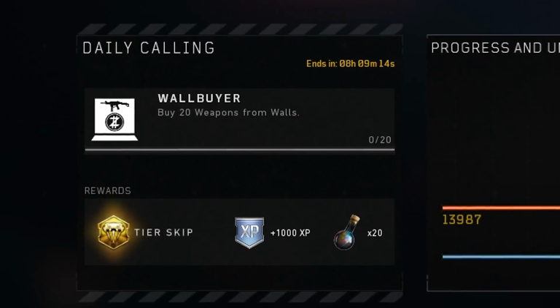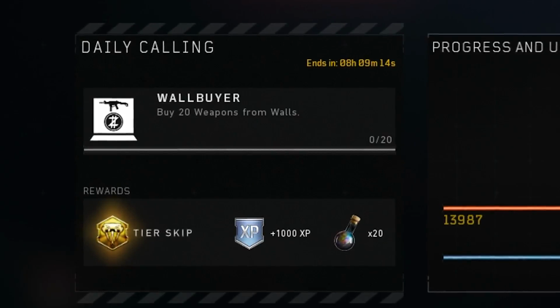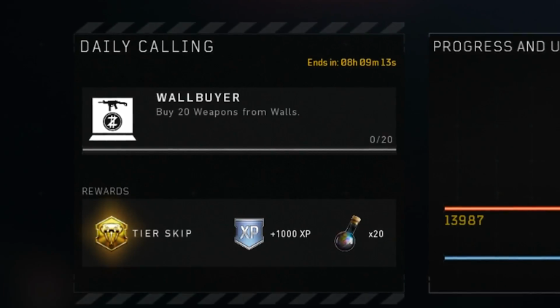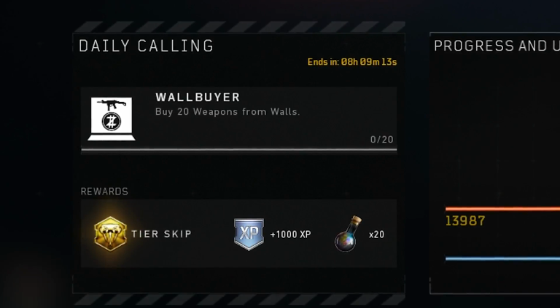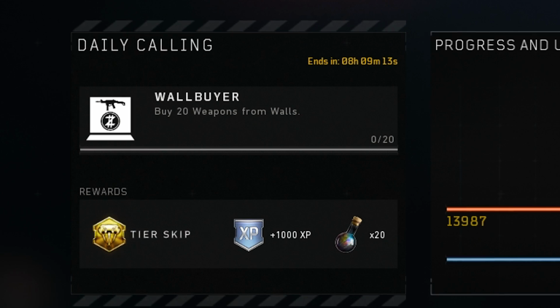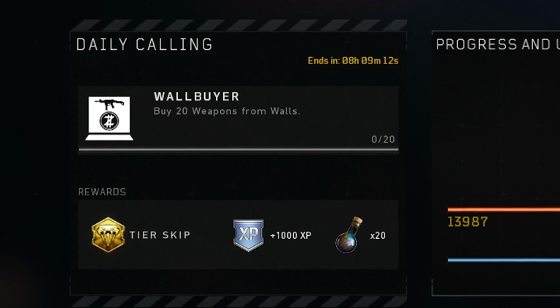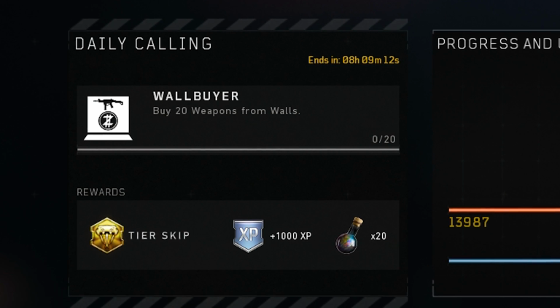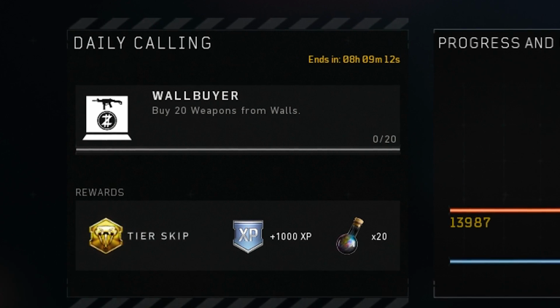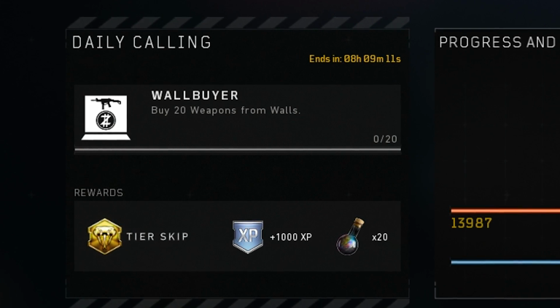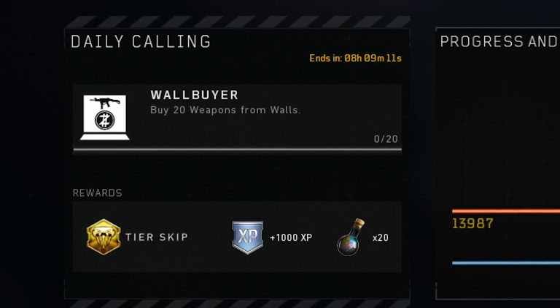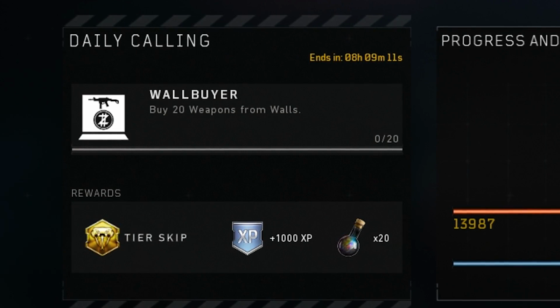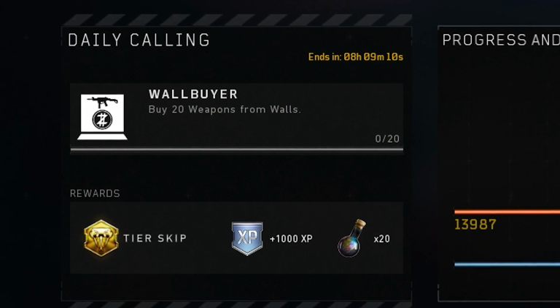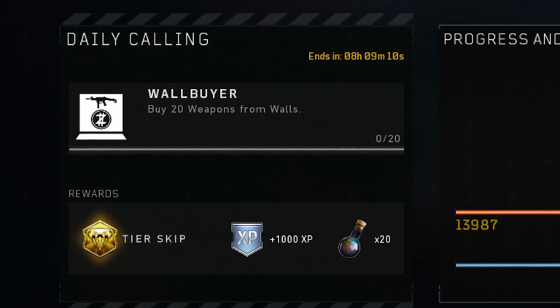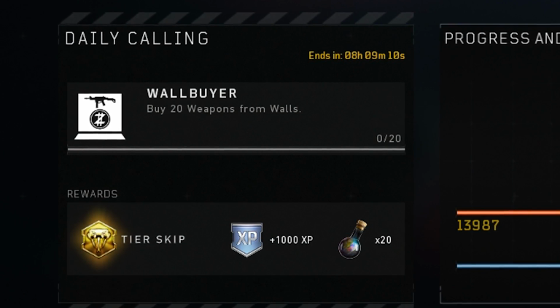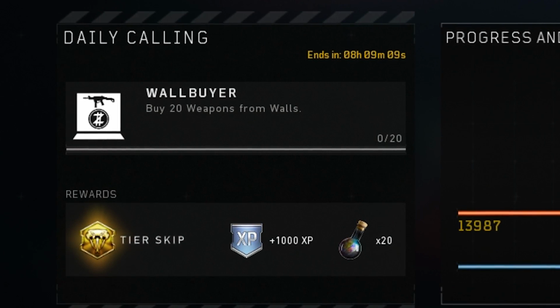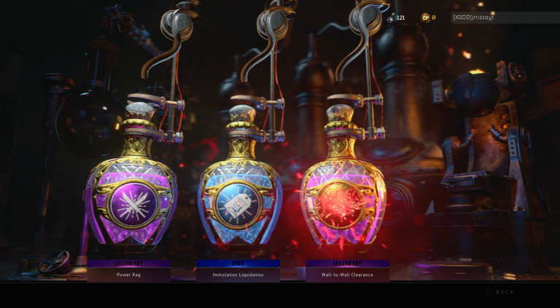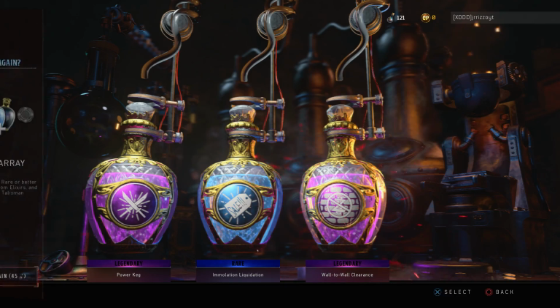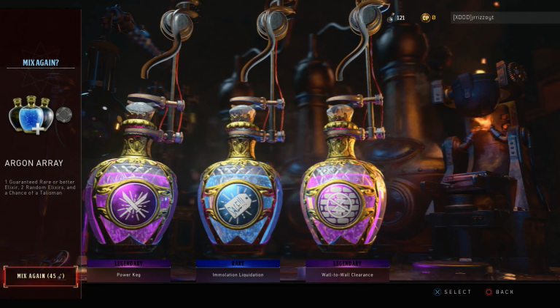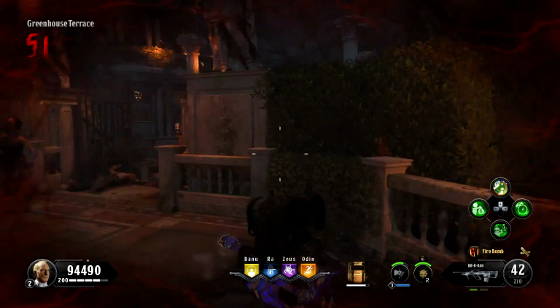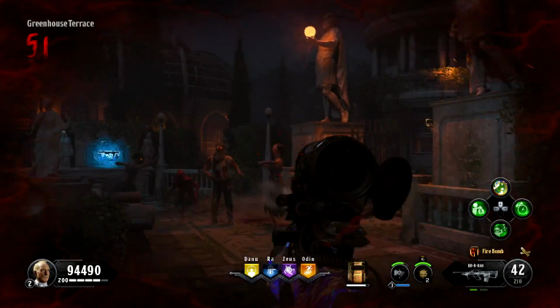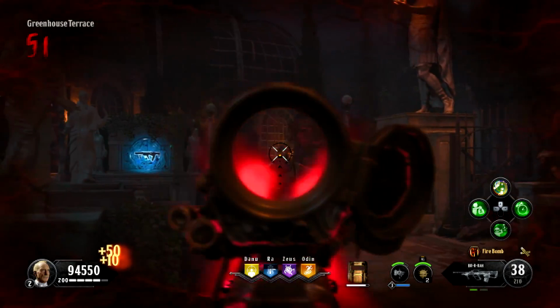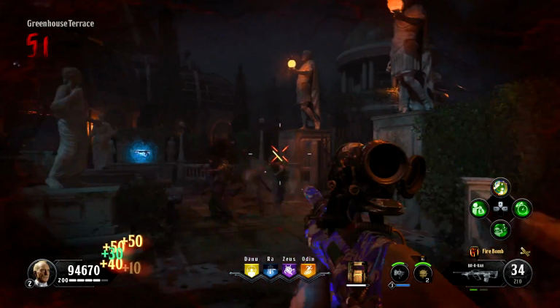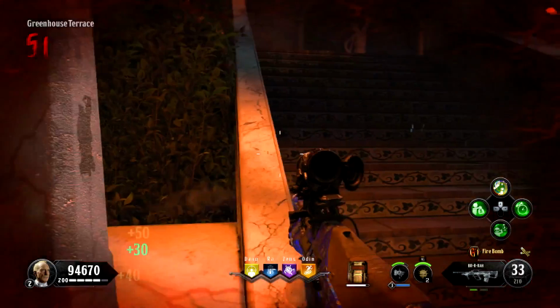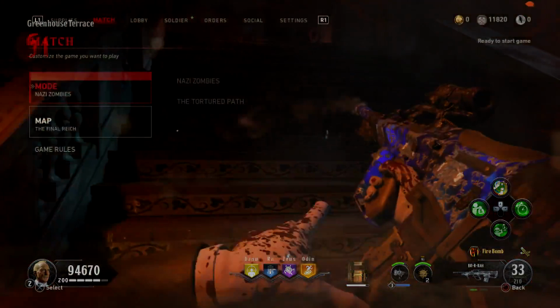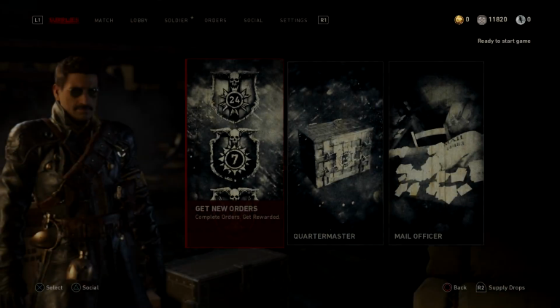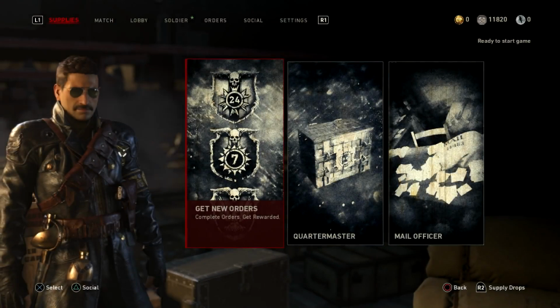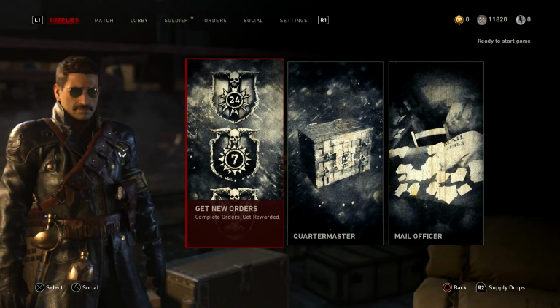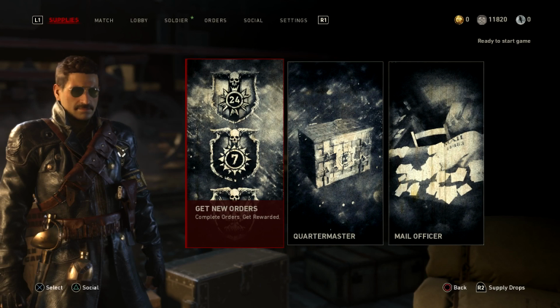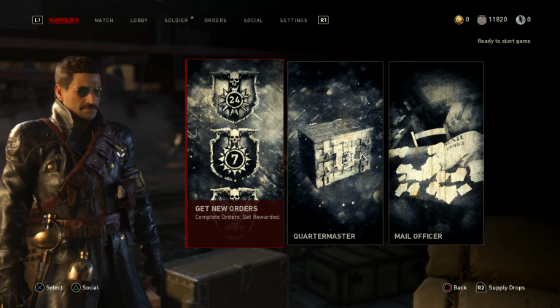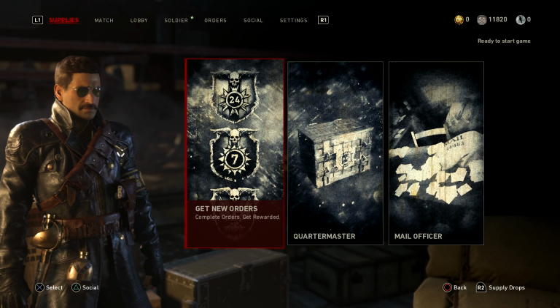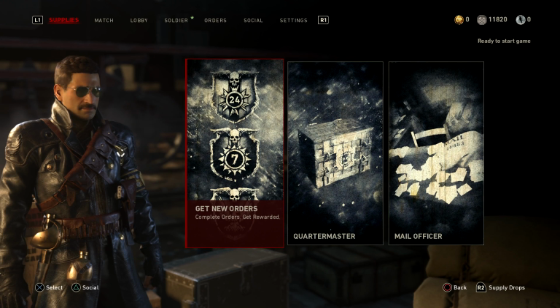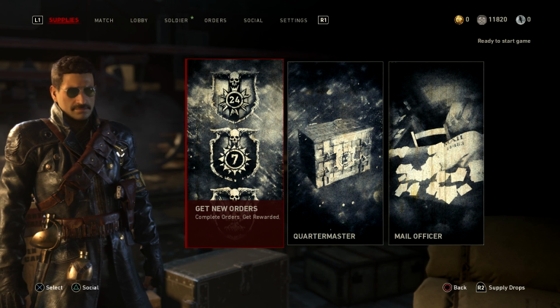Daily challenges referred to as callings were added, and completing them can reward you with bonus XP, a contraband tier skip, and microtransactions. While their addition is appreciated, they are a massive step down from World War 2's orders and contracts system.